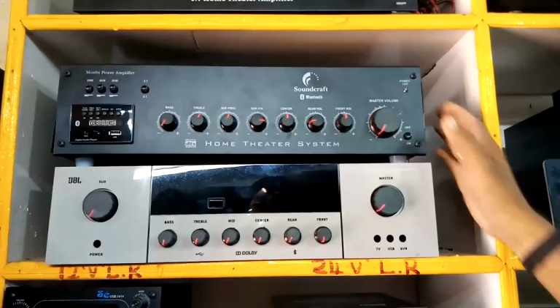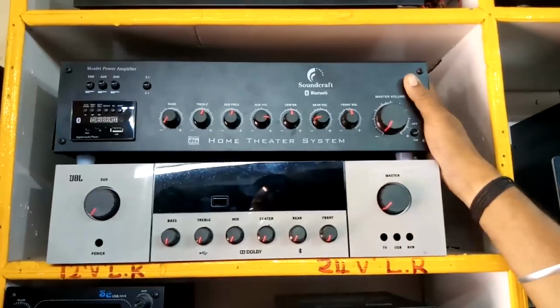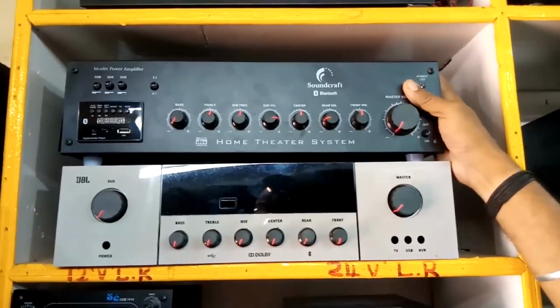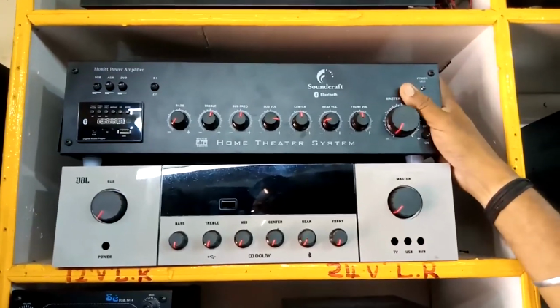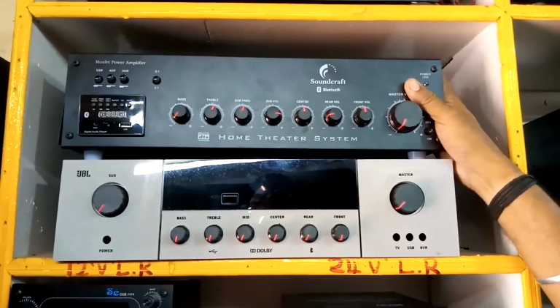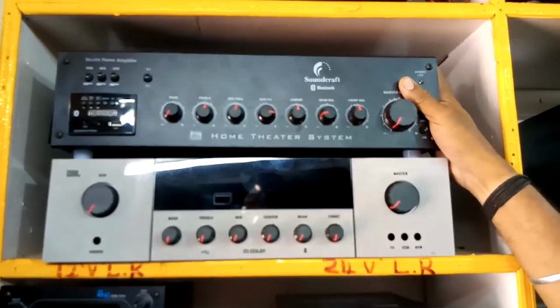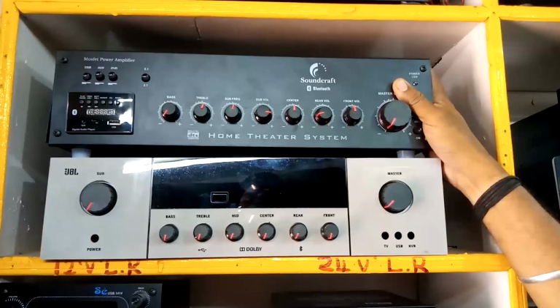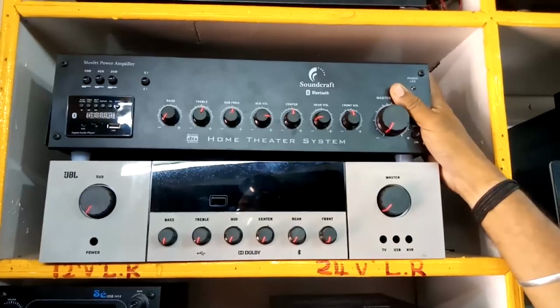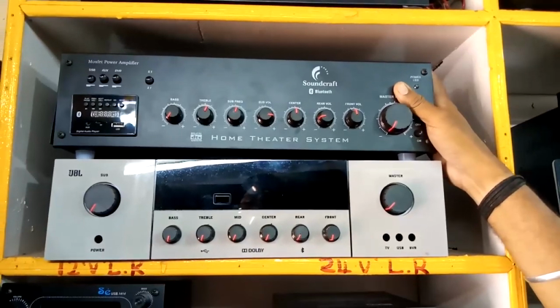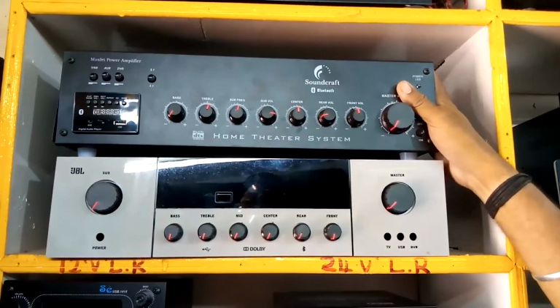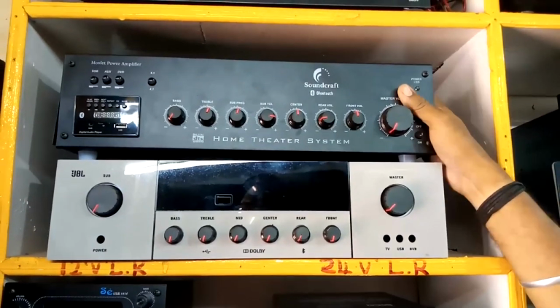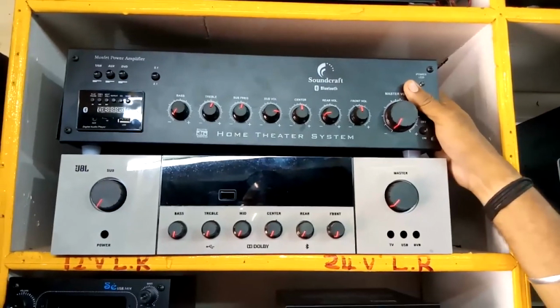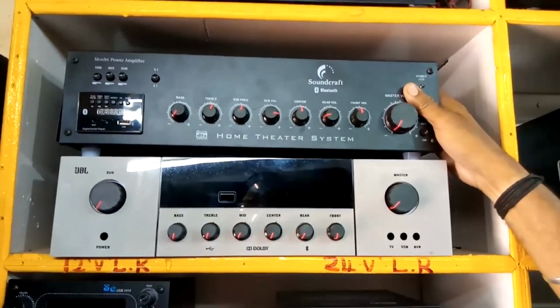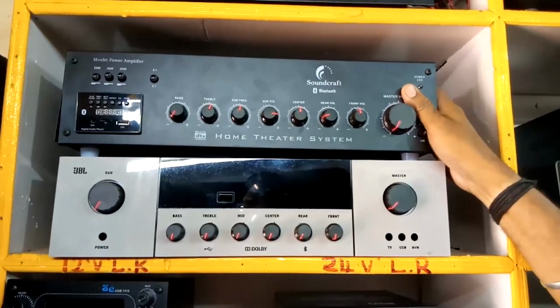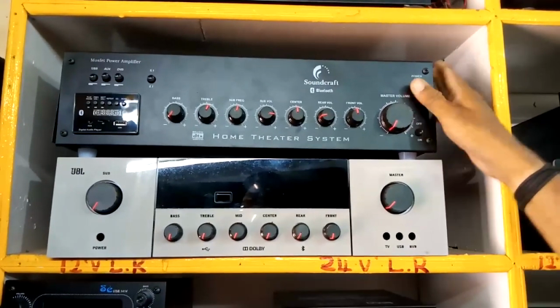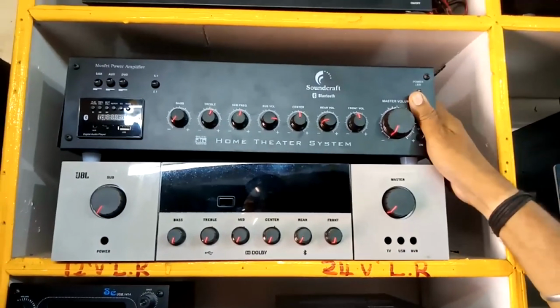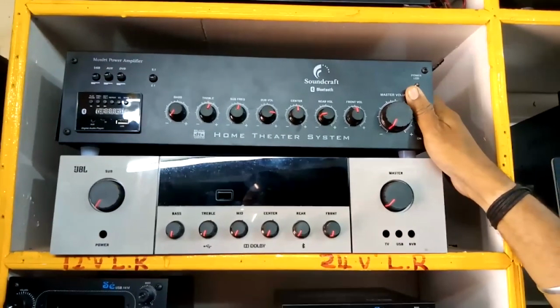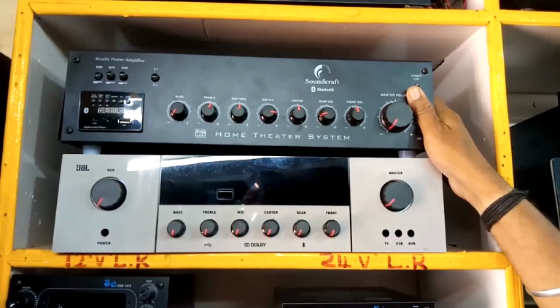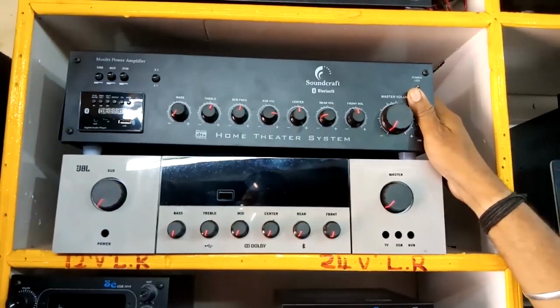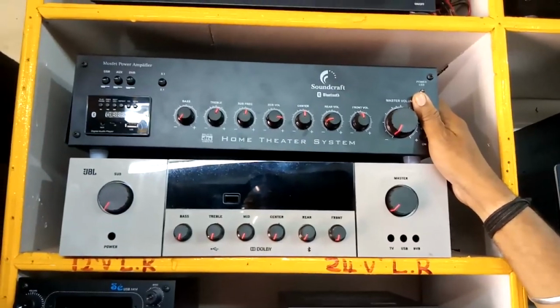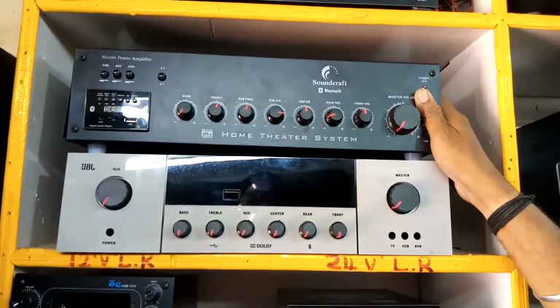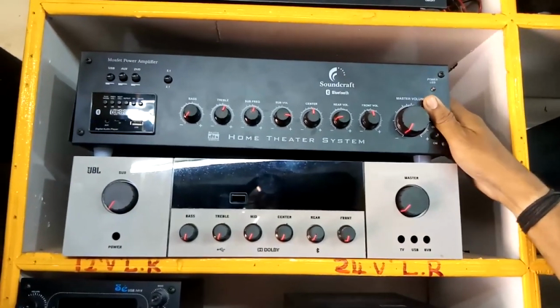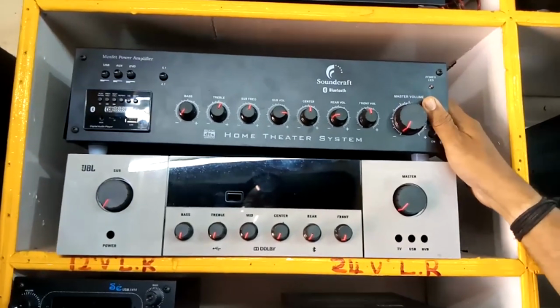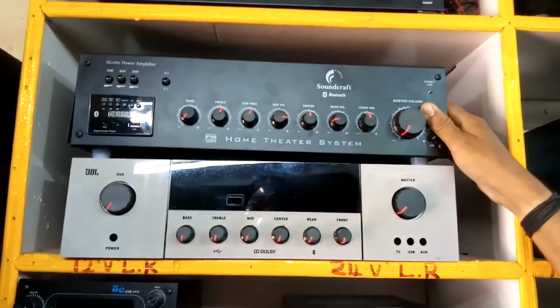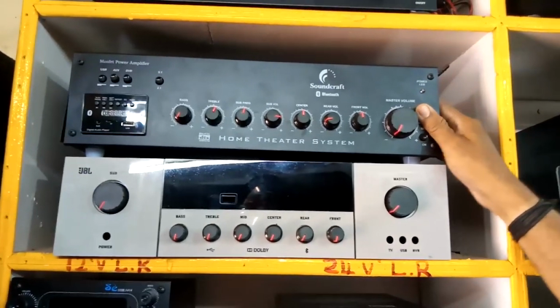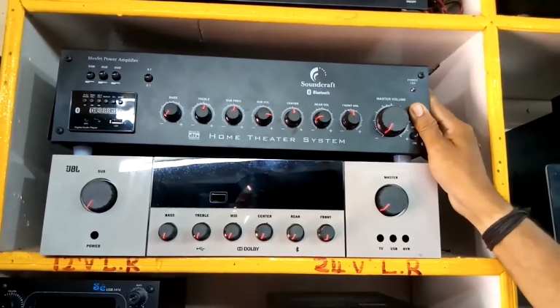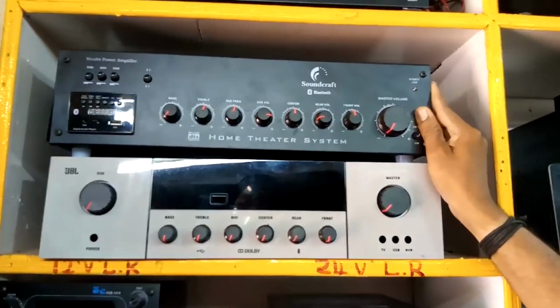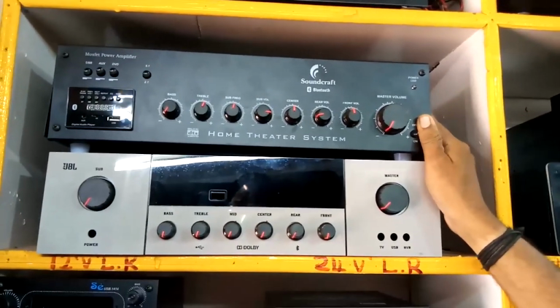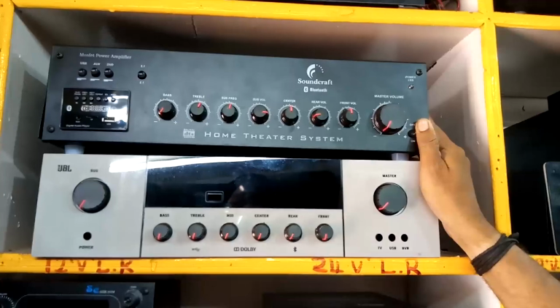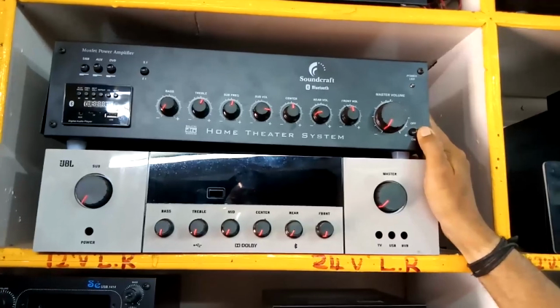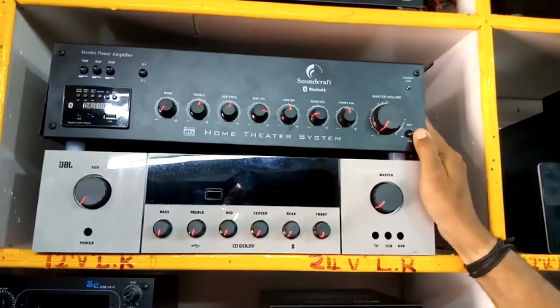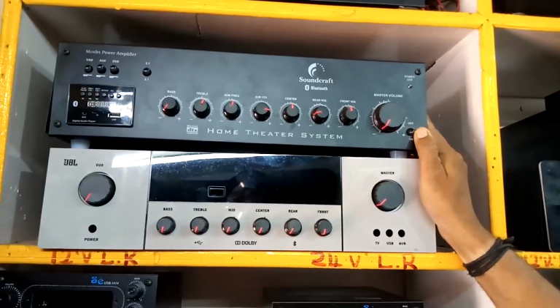This is an Ampli Player. We can use the Ampli Player — customers also have the Ampli Player. The rate is $3,500. What company is this? All of them are assembled.